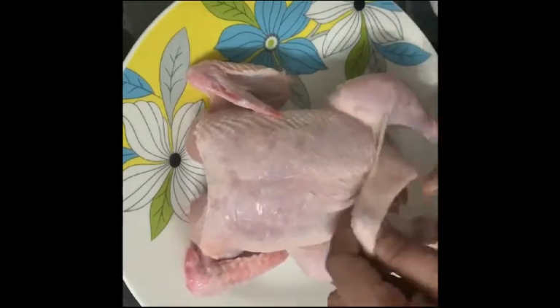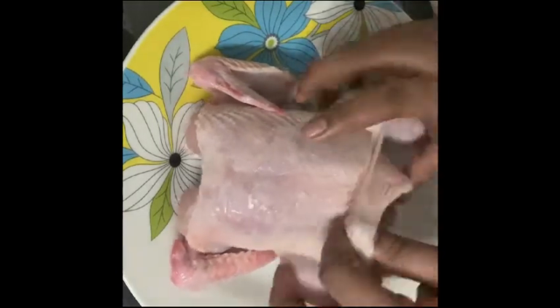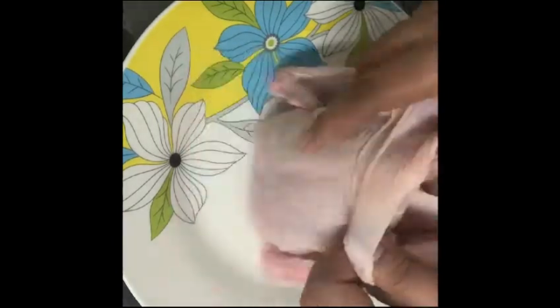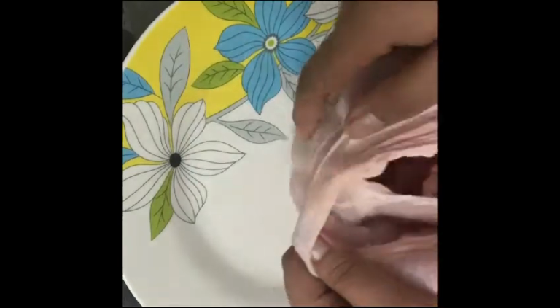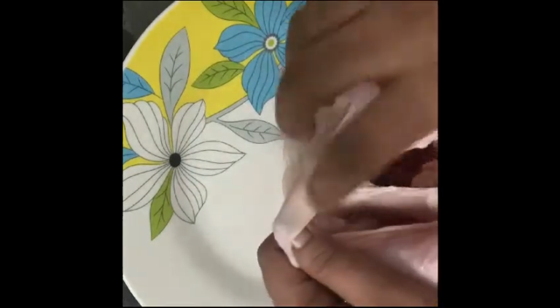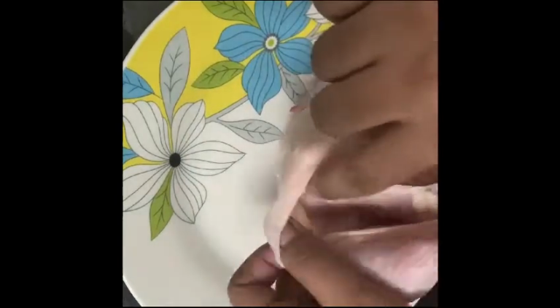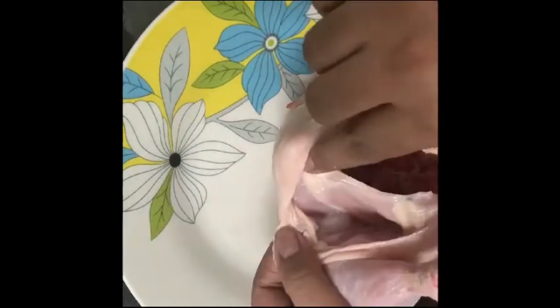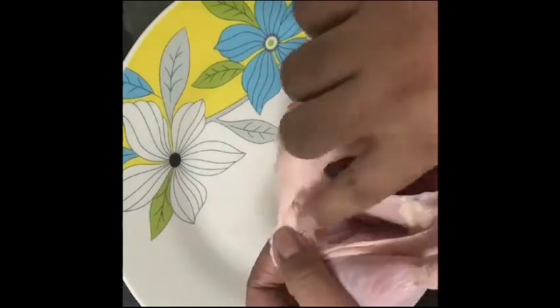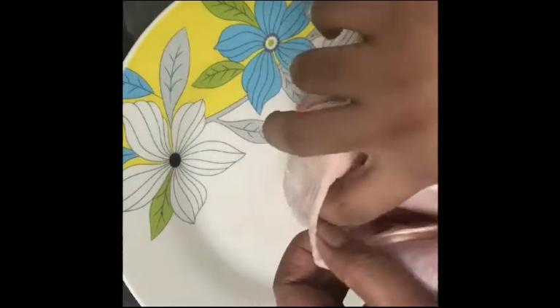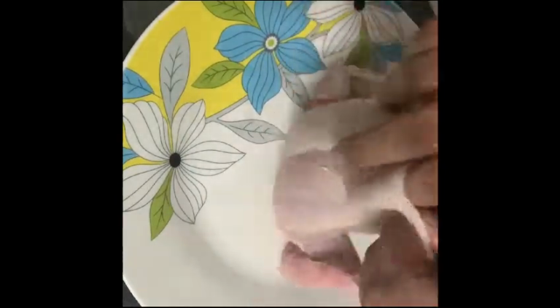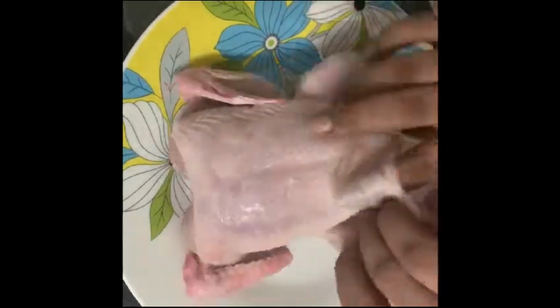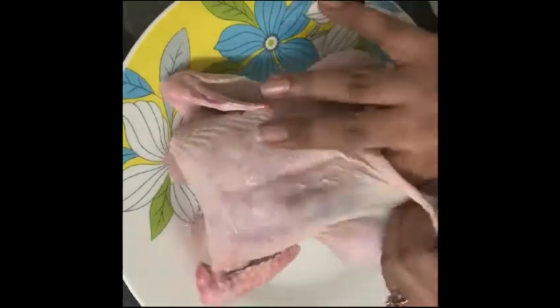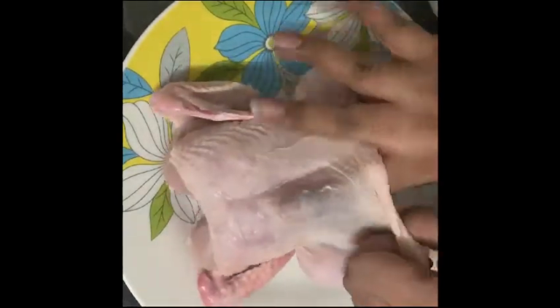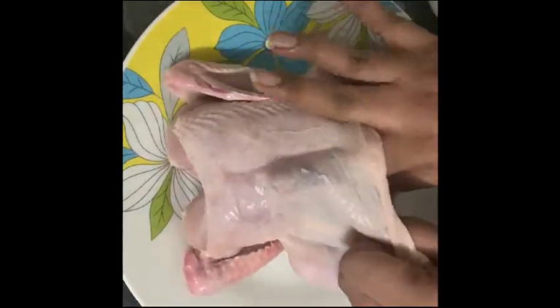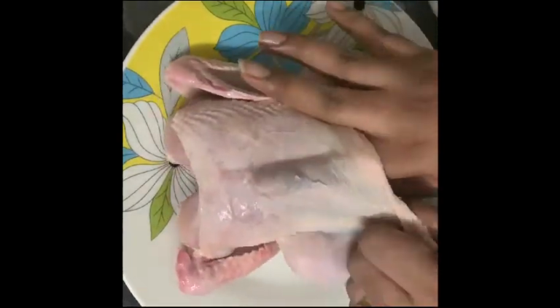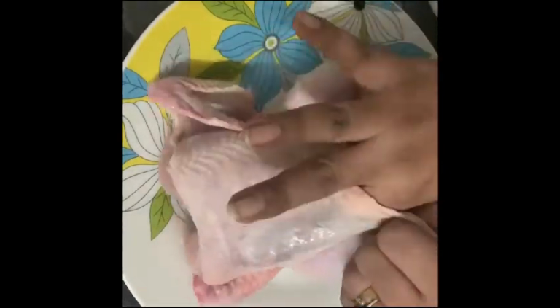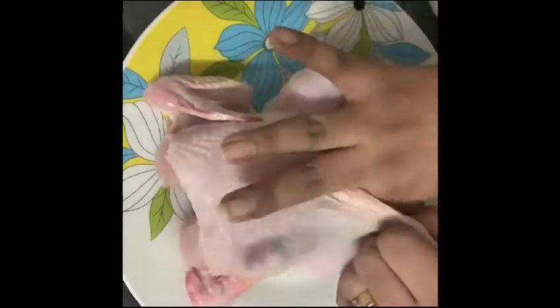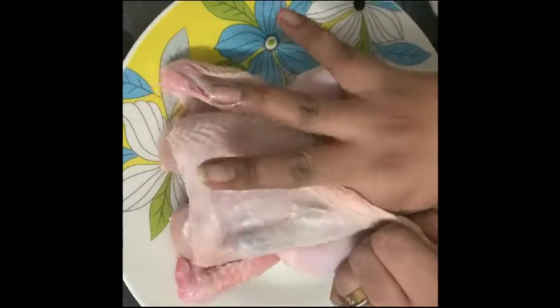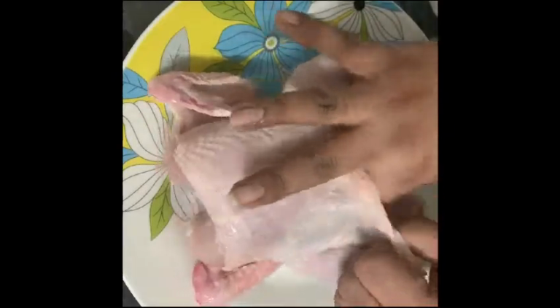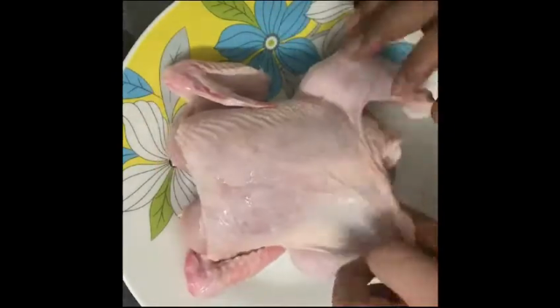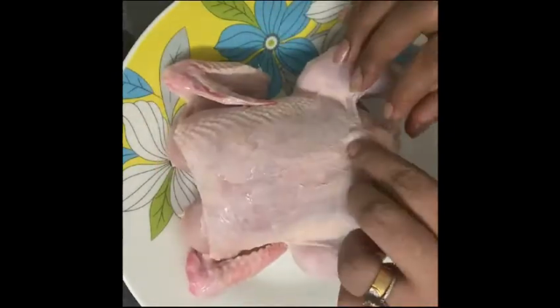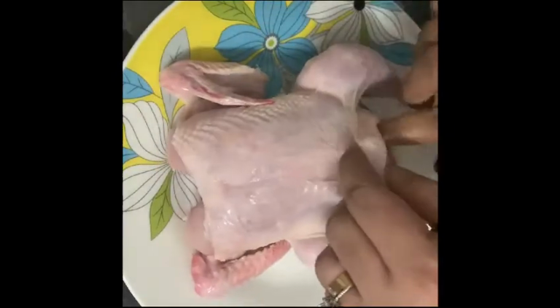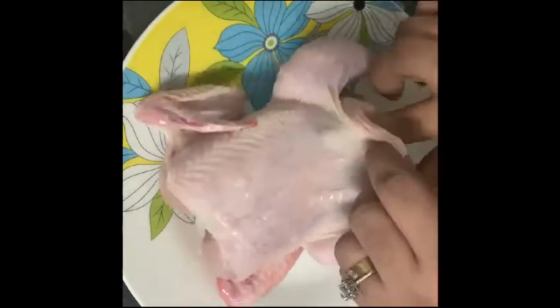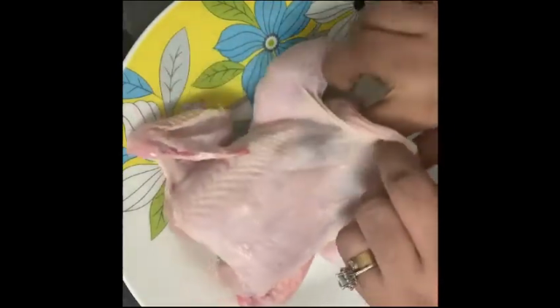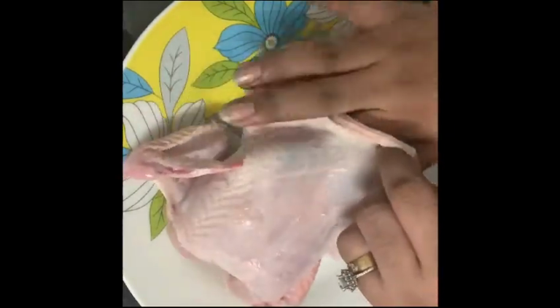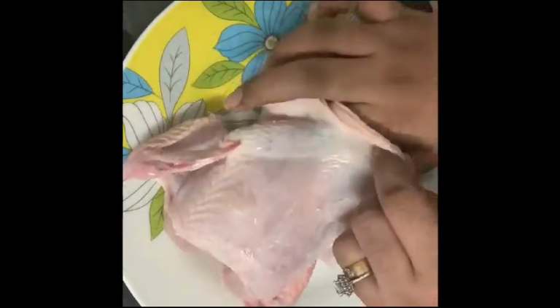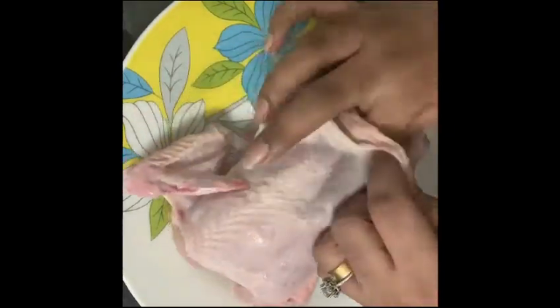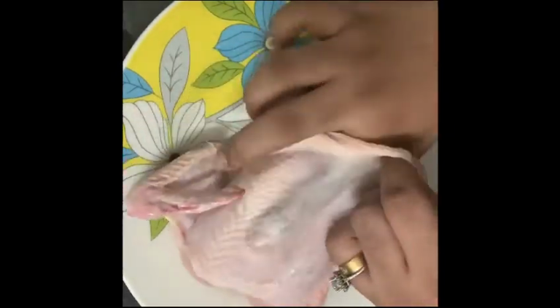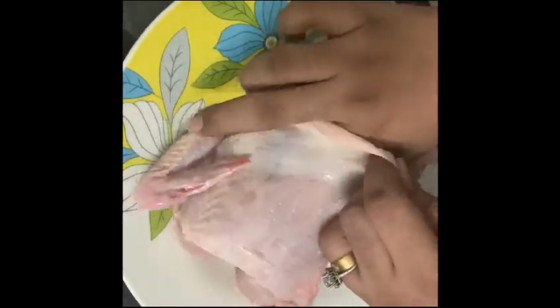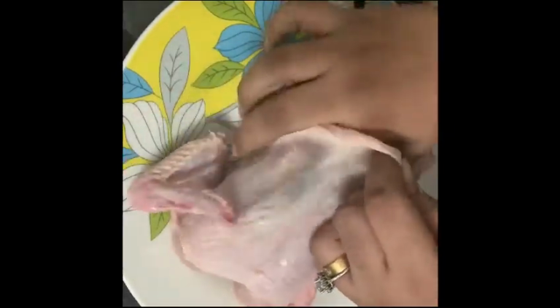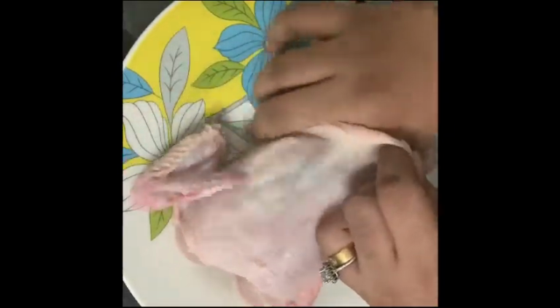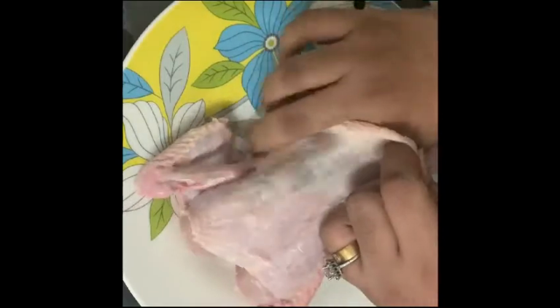You can put the butter under the skin. When you put your hand under the skin, separate the skin from the flesh and push the butter in.